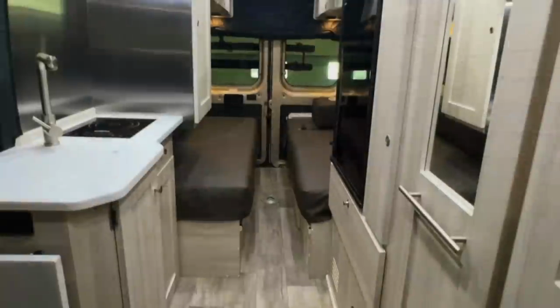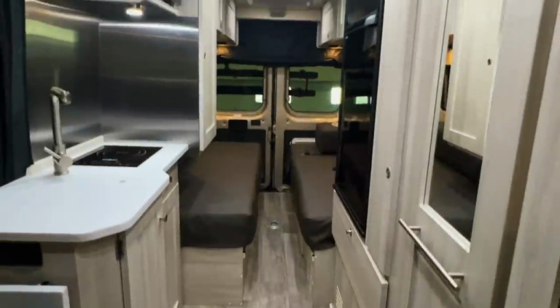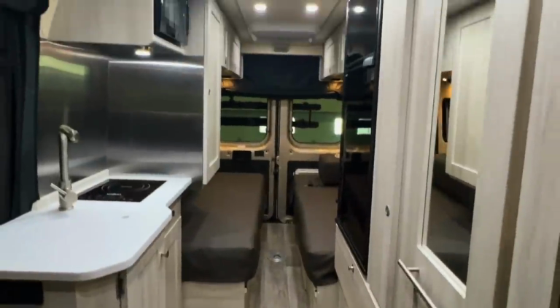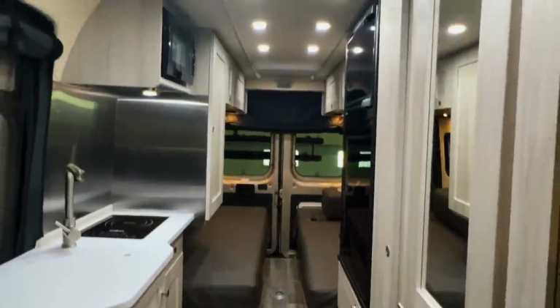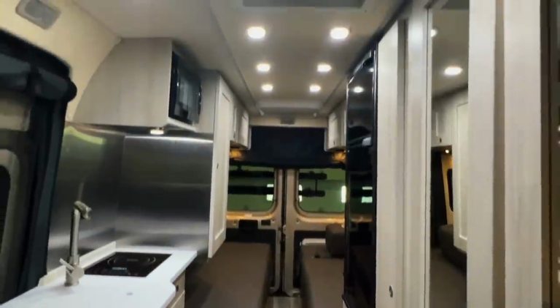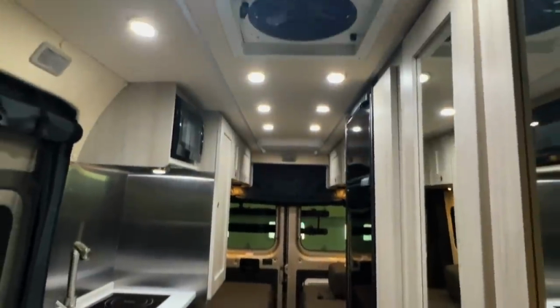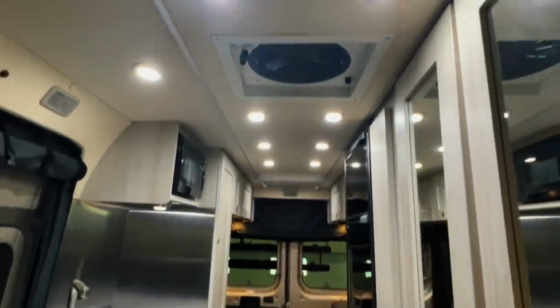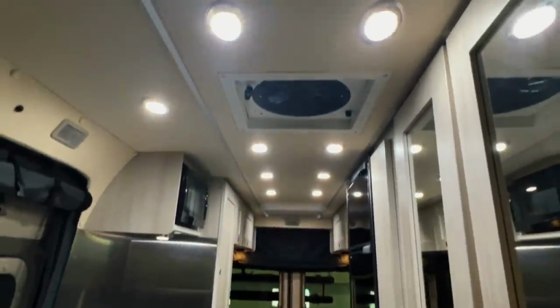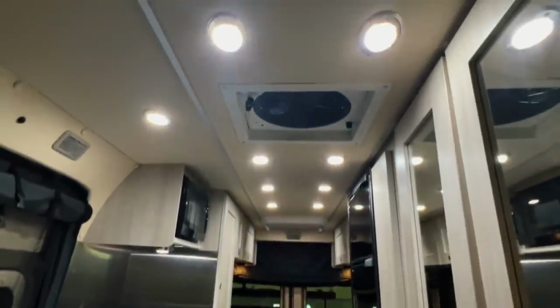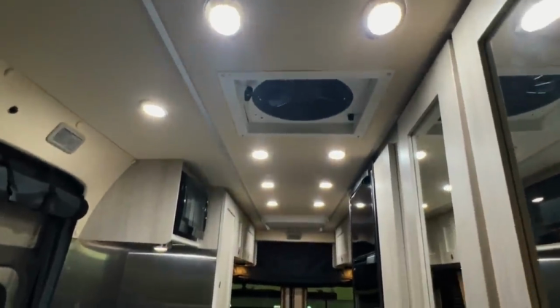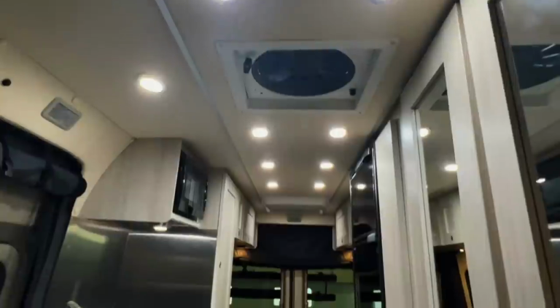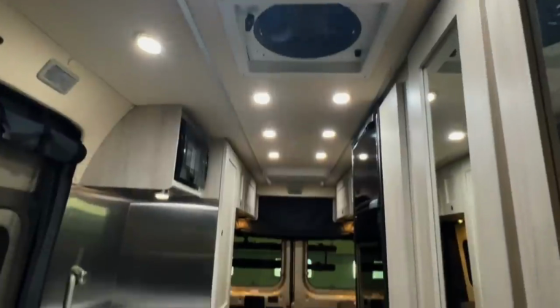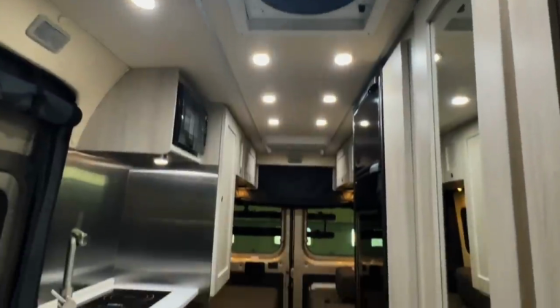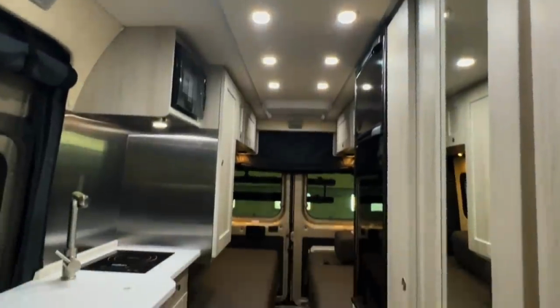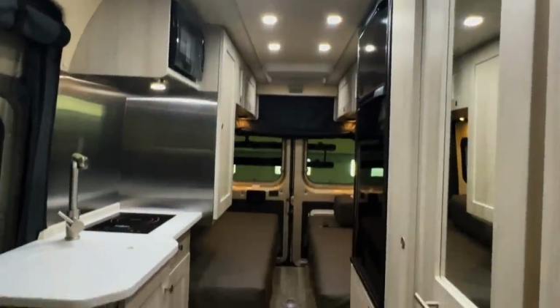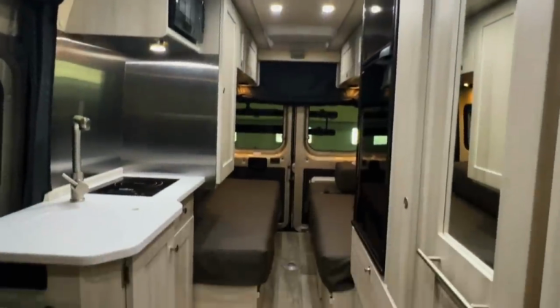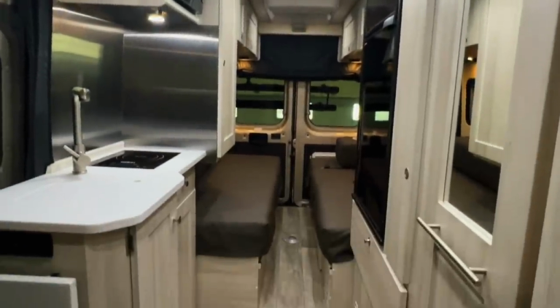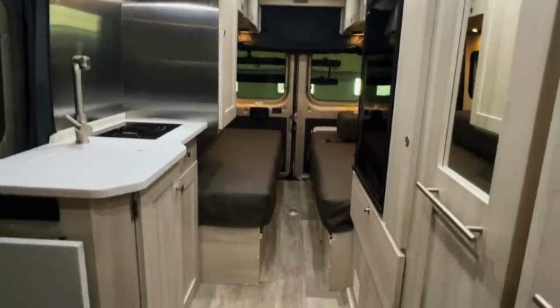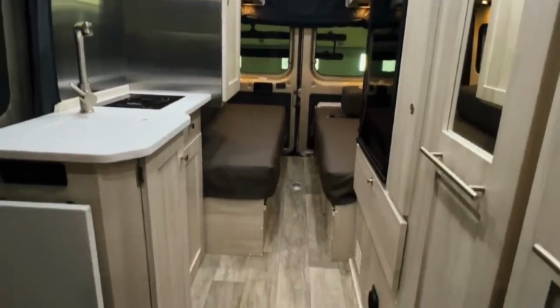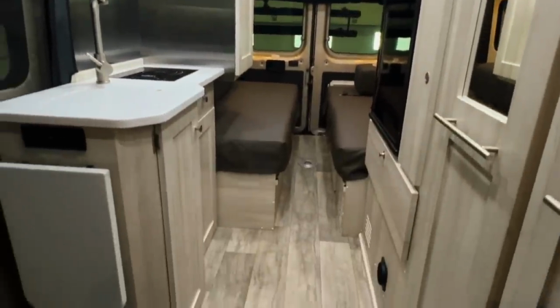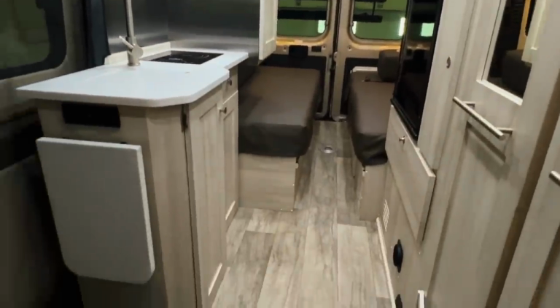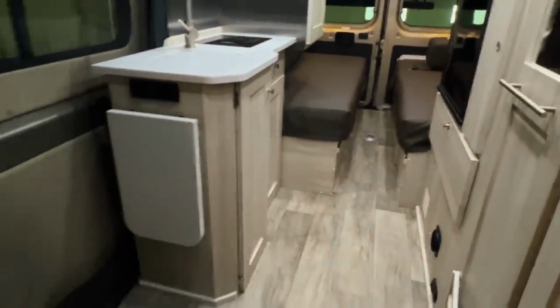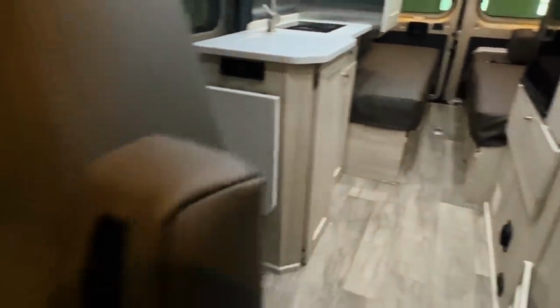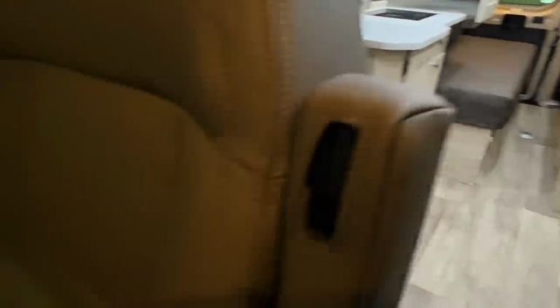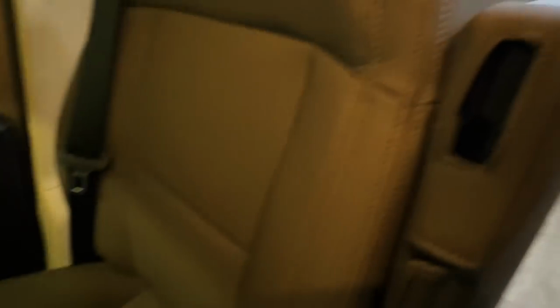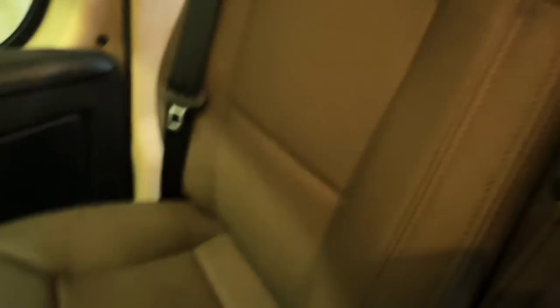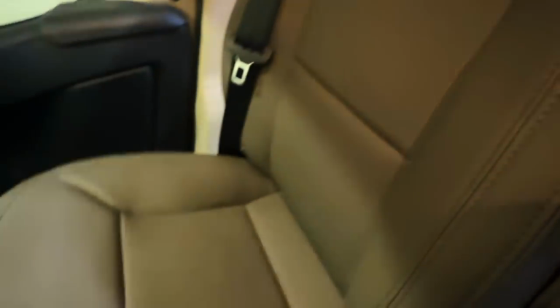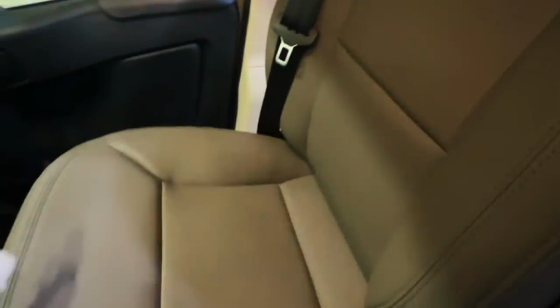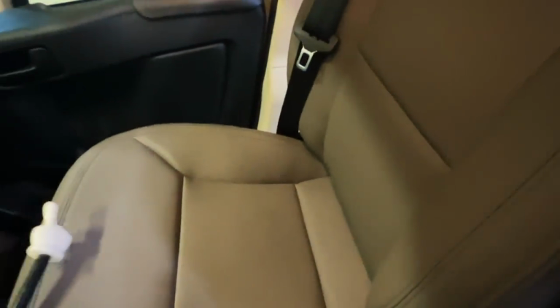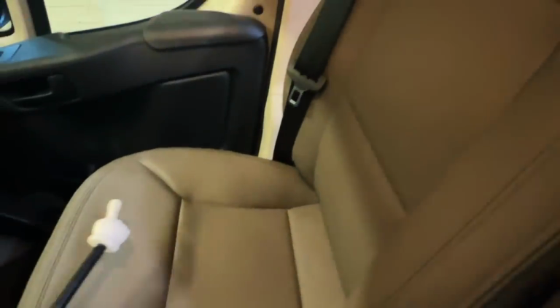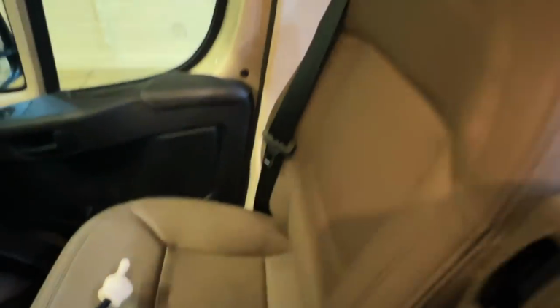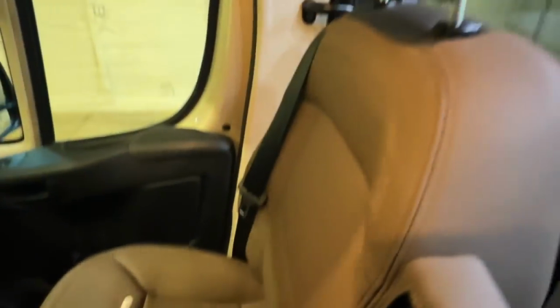Alrighty, folks. Here we are inside of this brand new 2023 Roadtrek Chase. As usual, we're going to start in the front and work our way towards the rear. I'm going to do my best to give you a good idea of the overall floor plan and go over the features of this brand new Roadtrek.